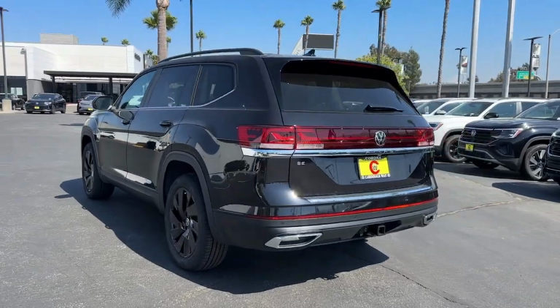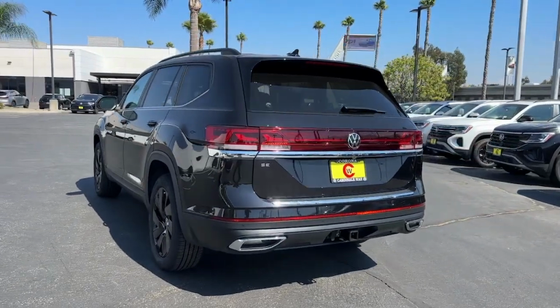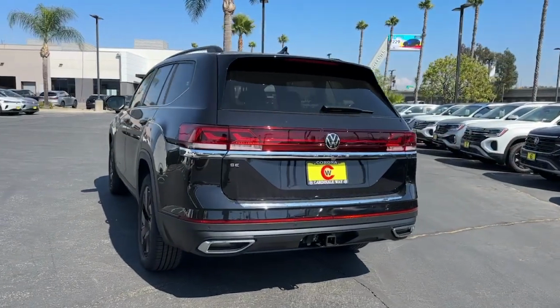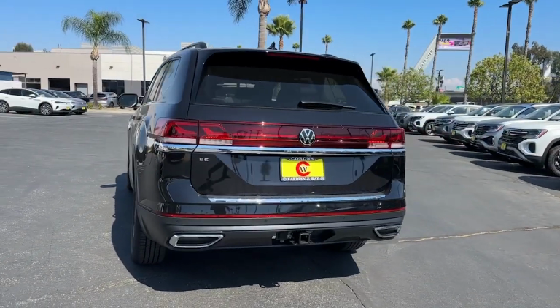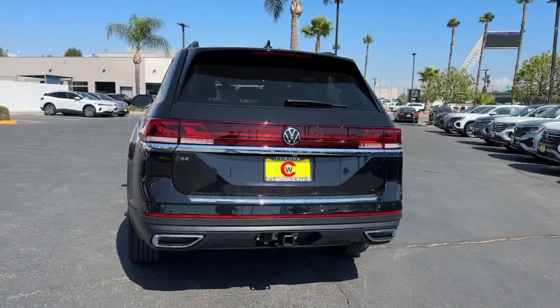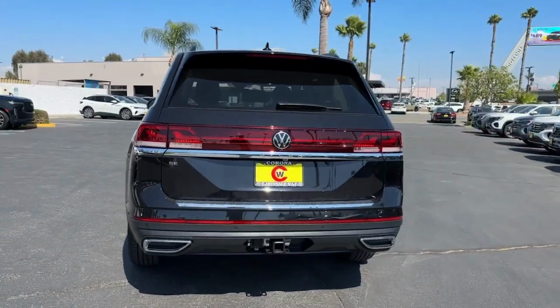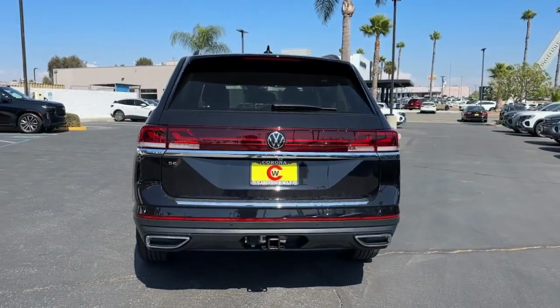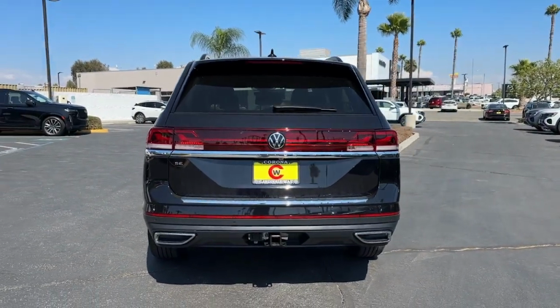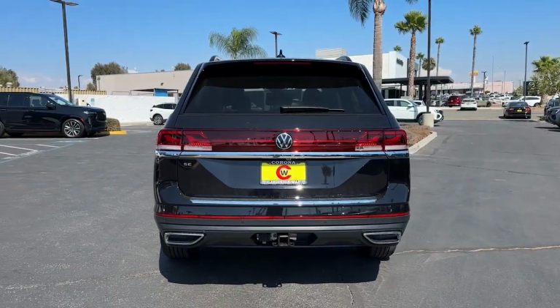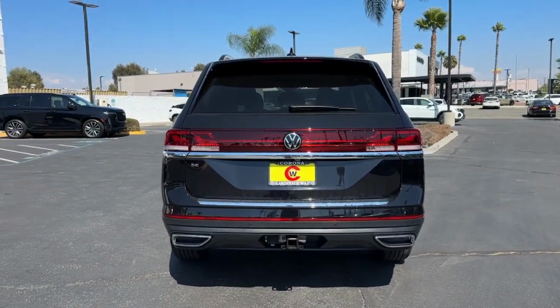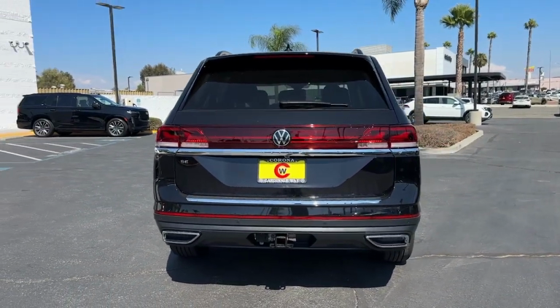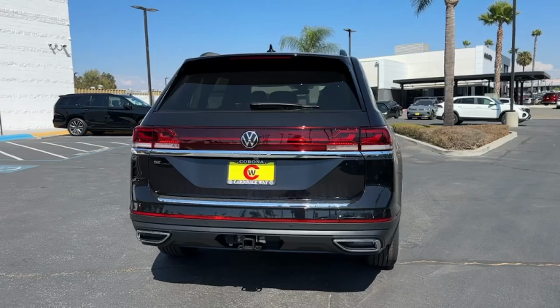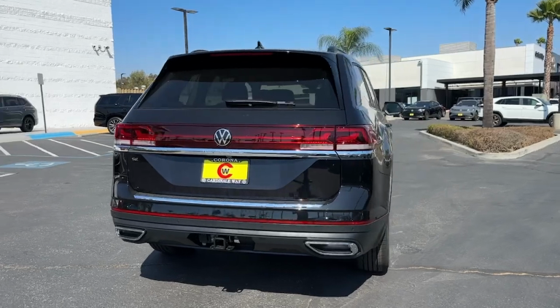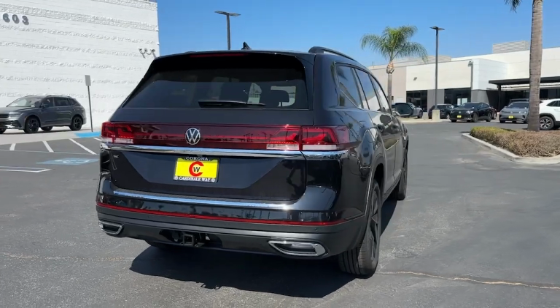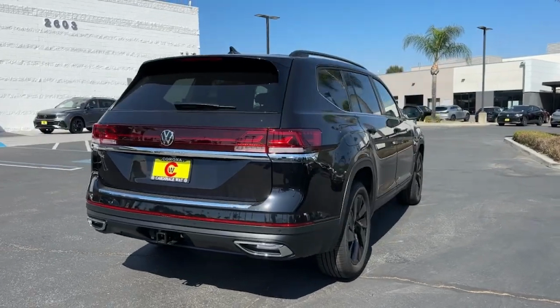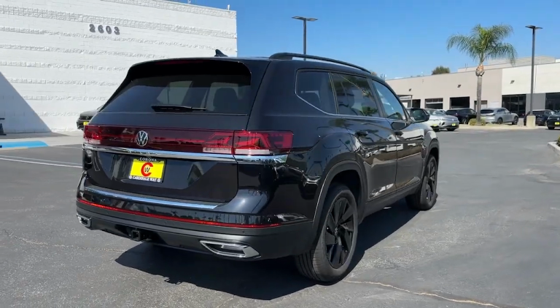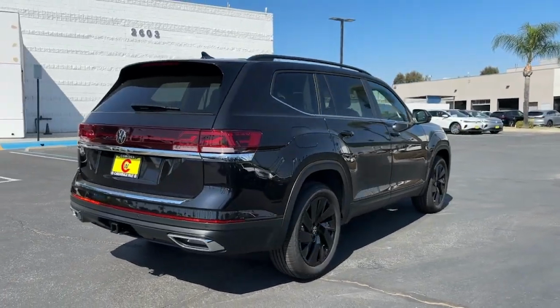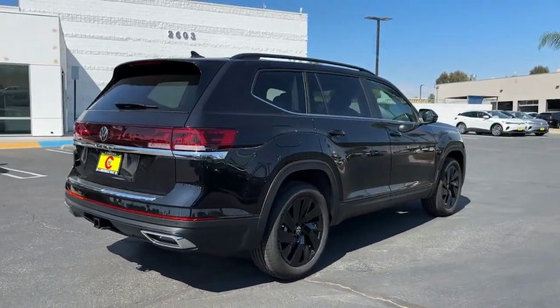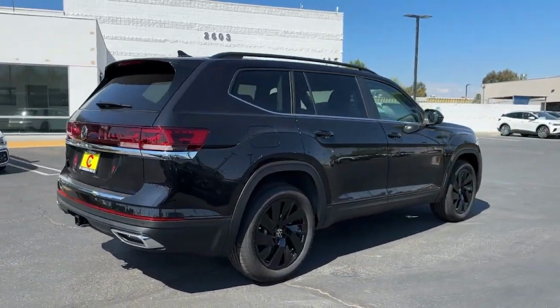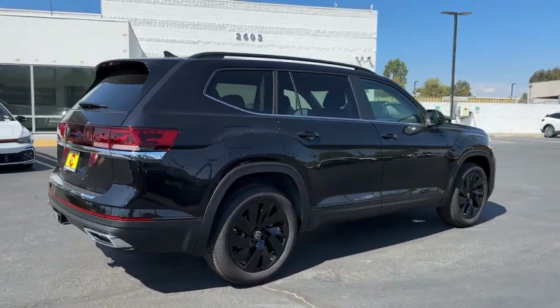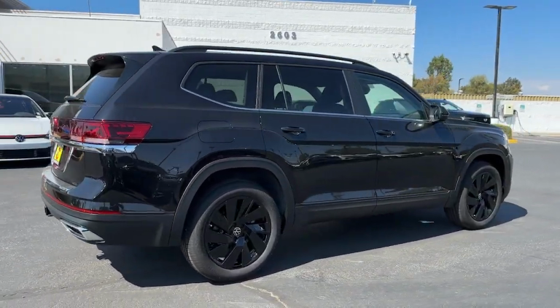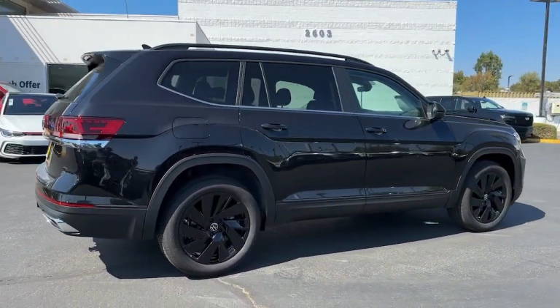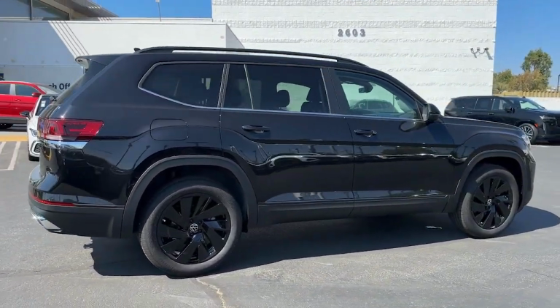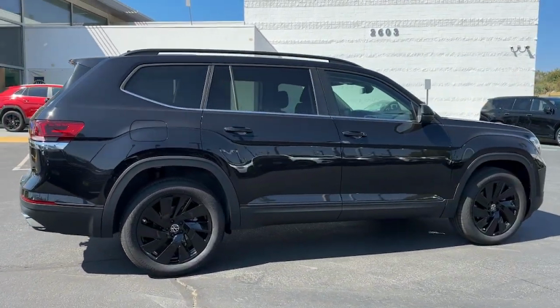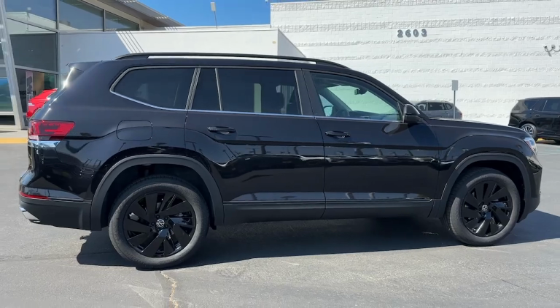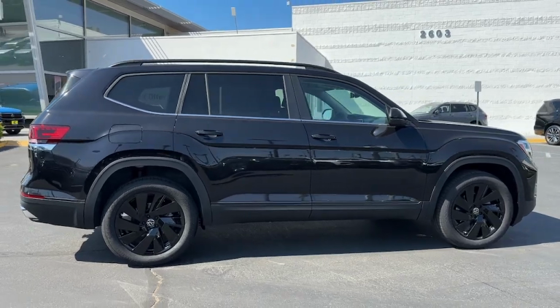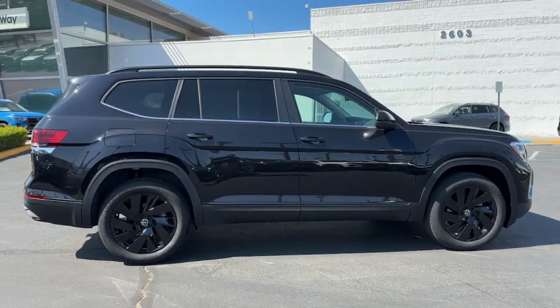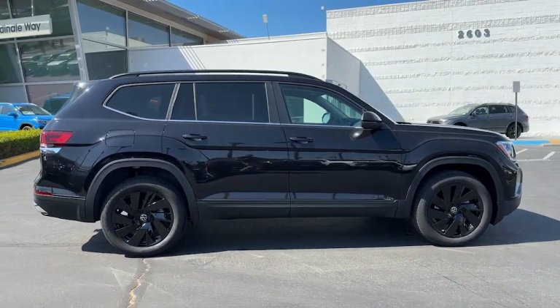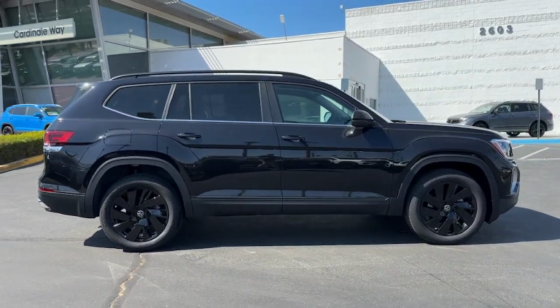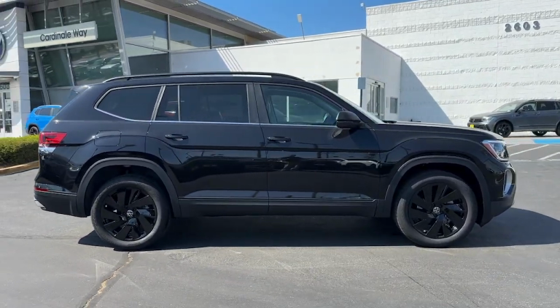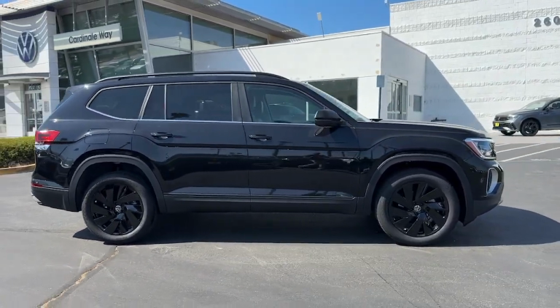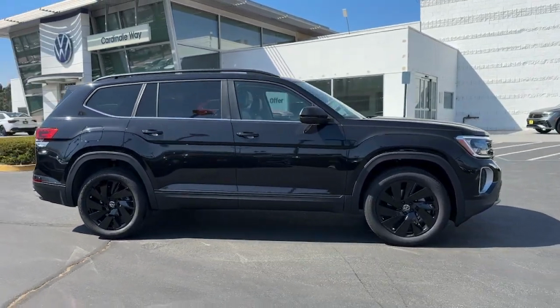Heated steering wheel, Apple CarPlay and/or Android Auto, pre-collision system, touchscreen infotainment system, wireless charging station, proximity key entry, heated driver seat, third row seat, paddle shifters, fog lamps.